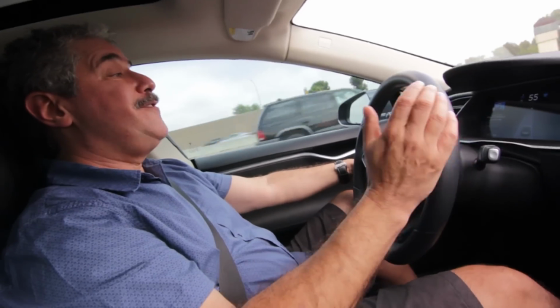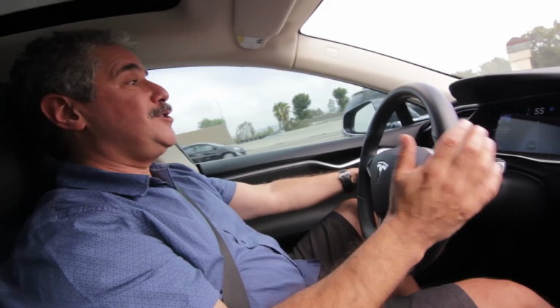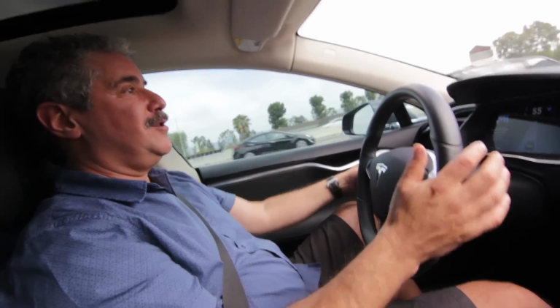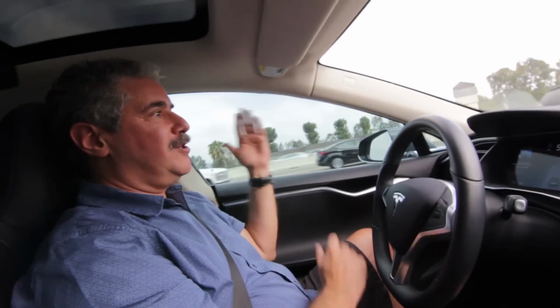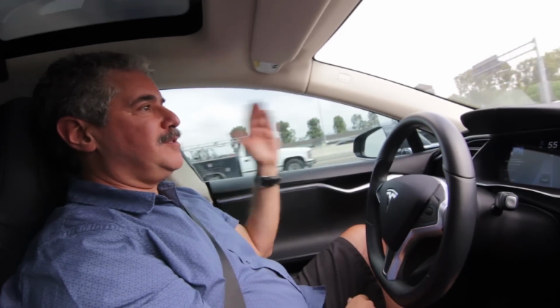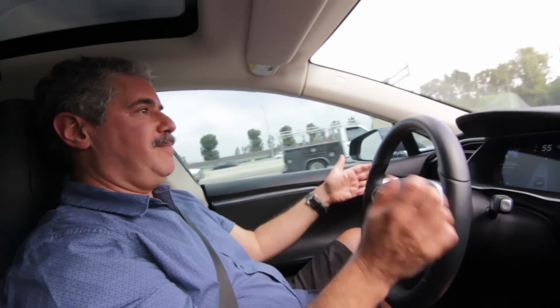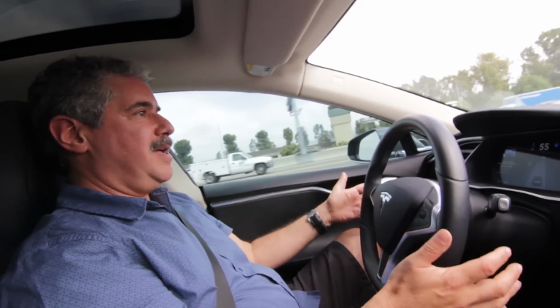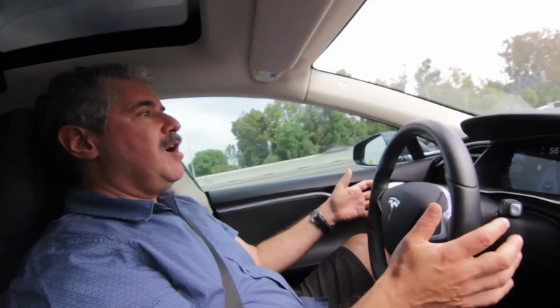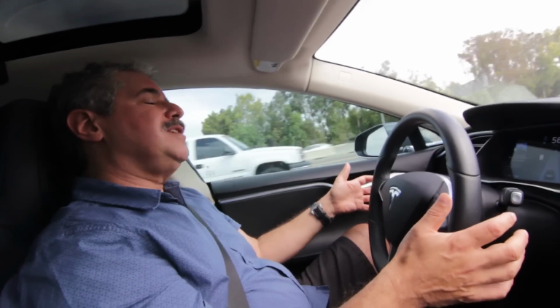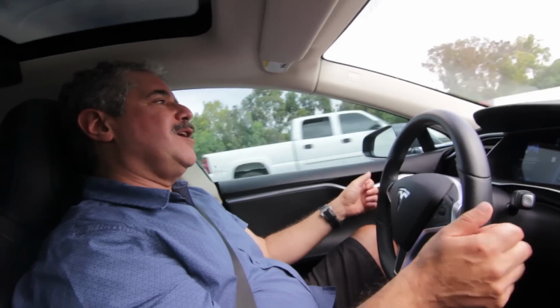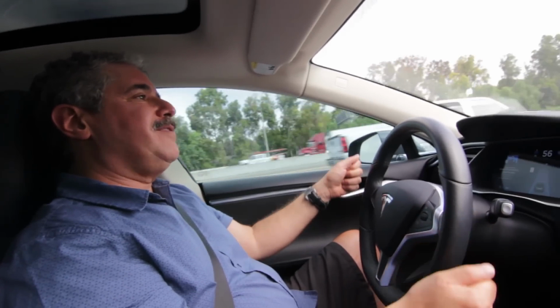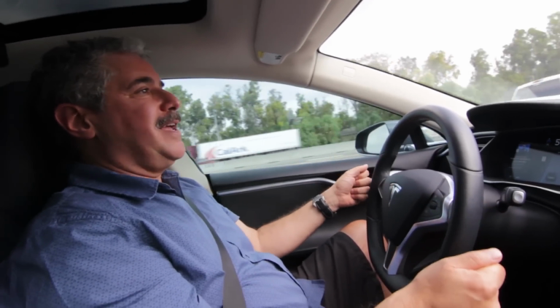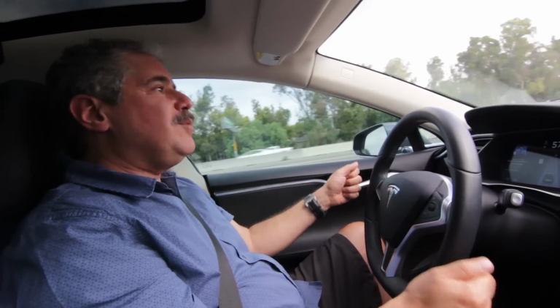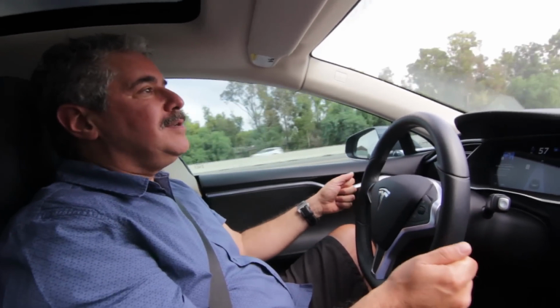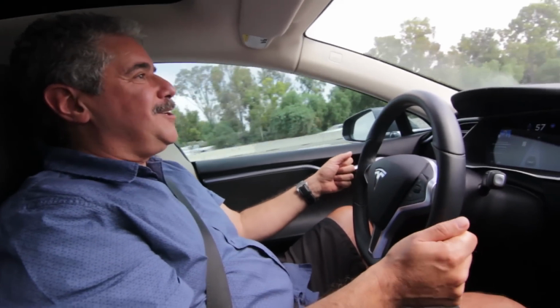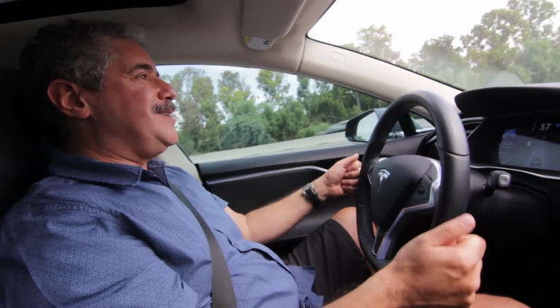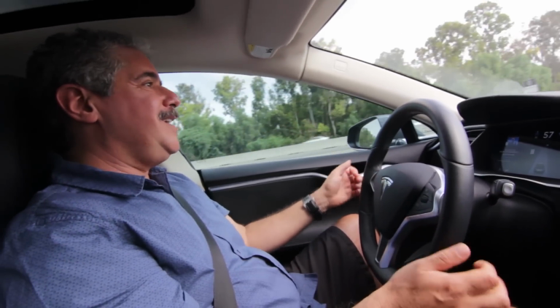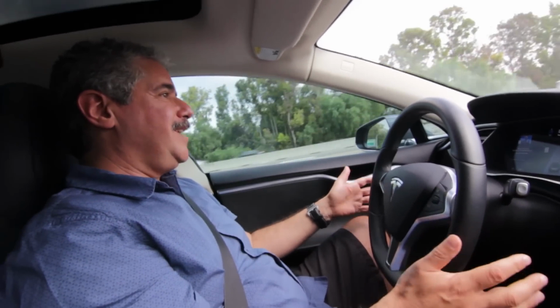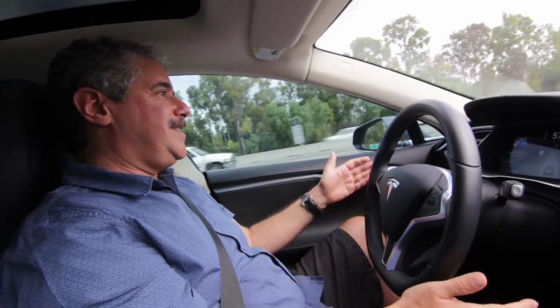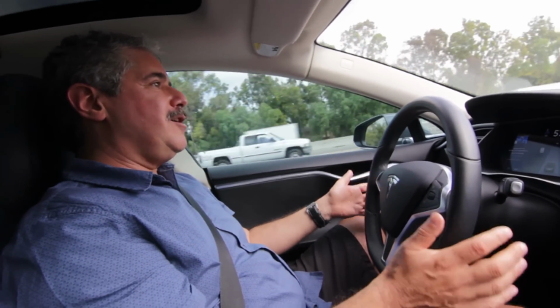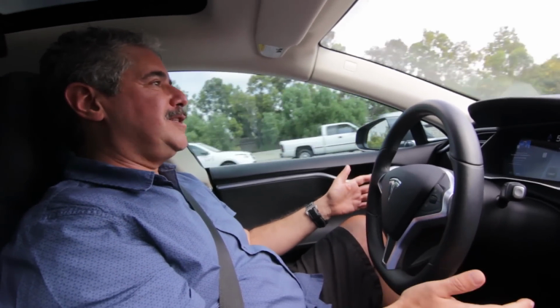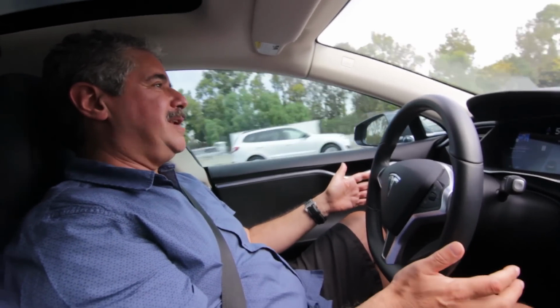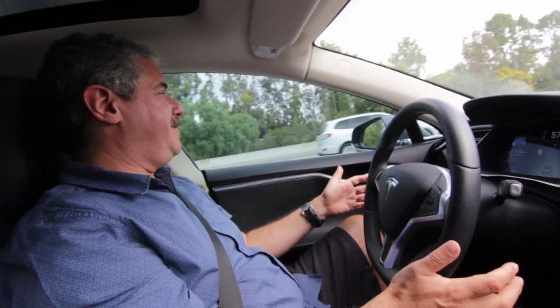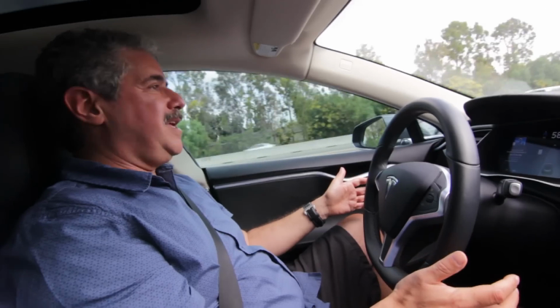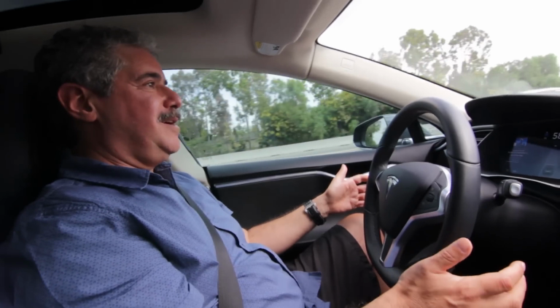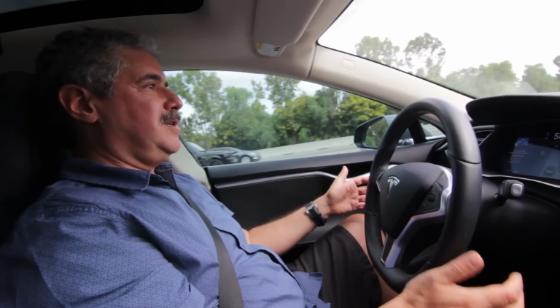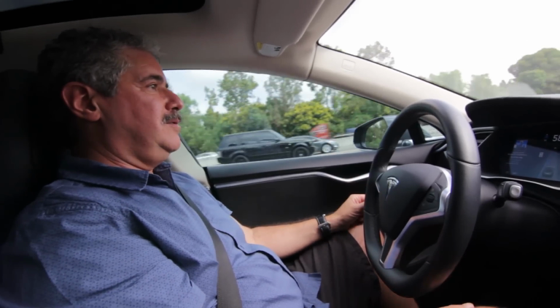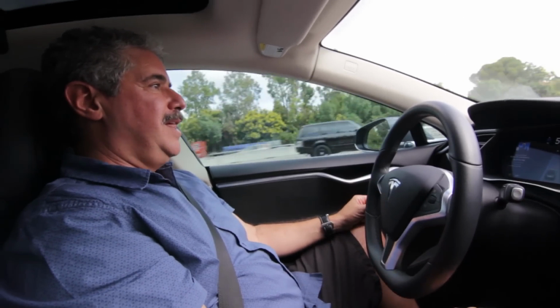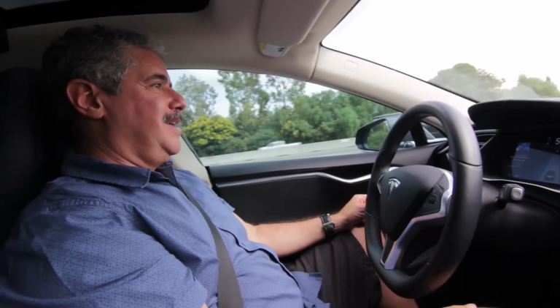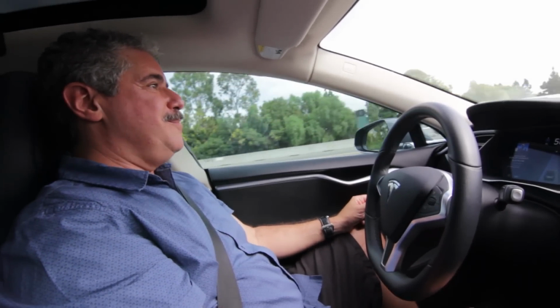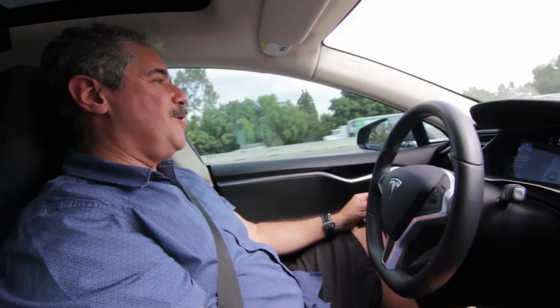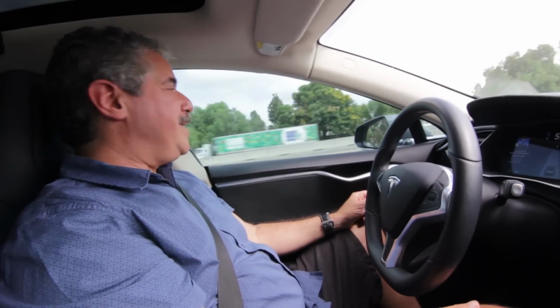Just getting used to this — it's very, very strange. So that truck was driving by and the car wasn't moving away from it like I would as a human driver. It sees it there, it knows it's there, but it doesn't feel any compulsion to move away from it.